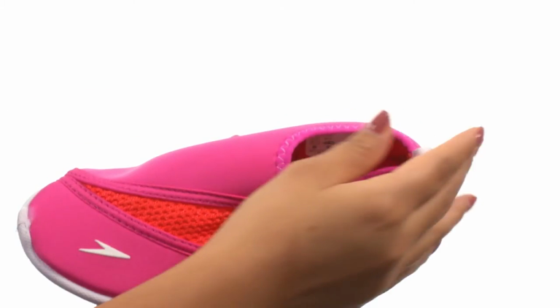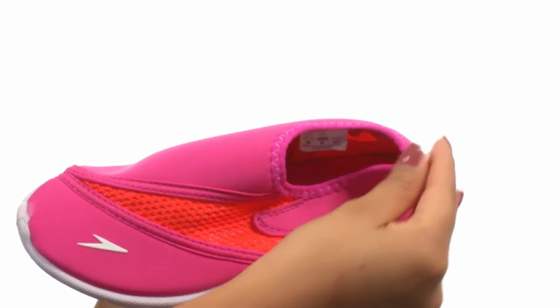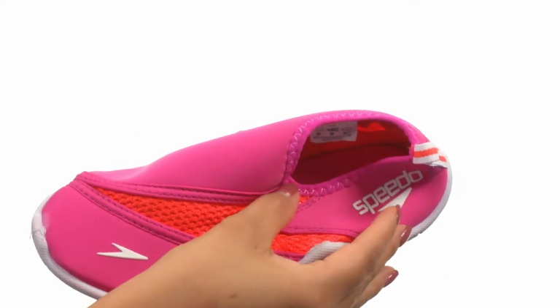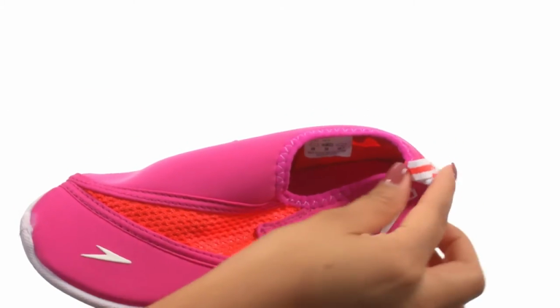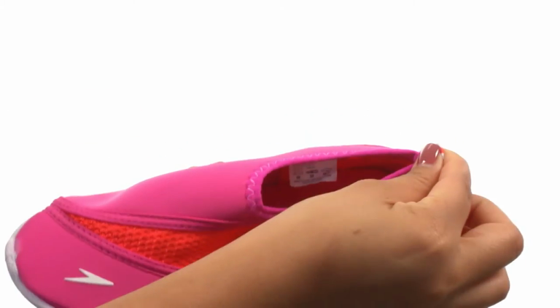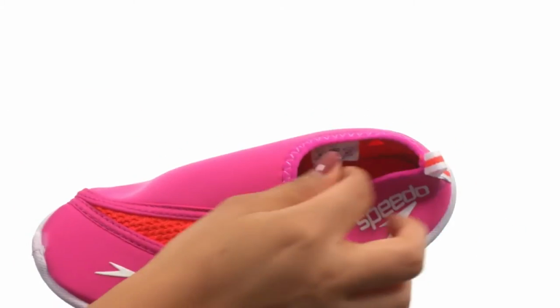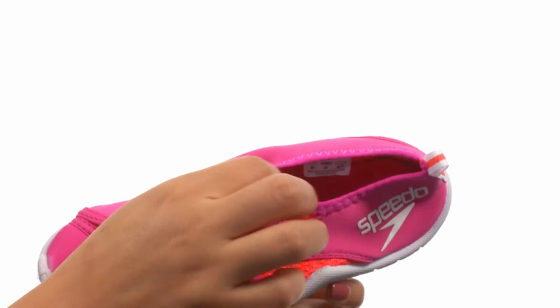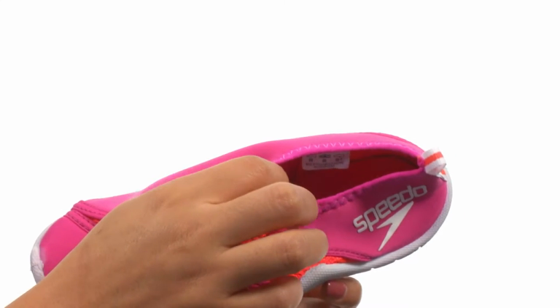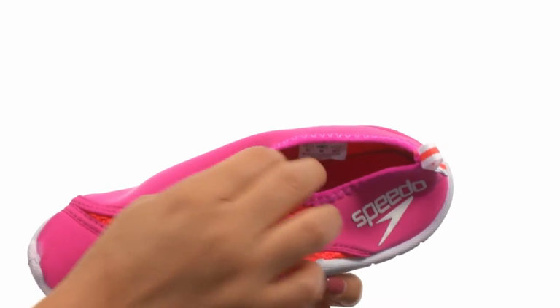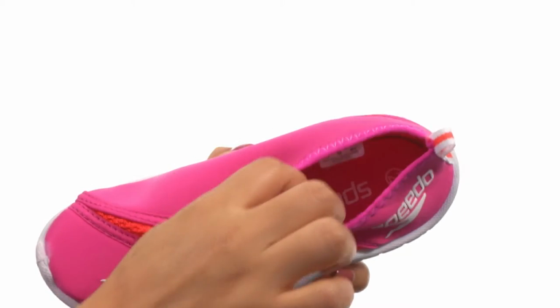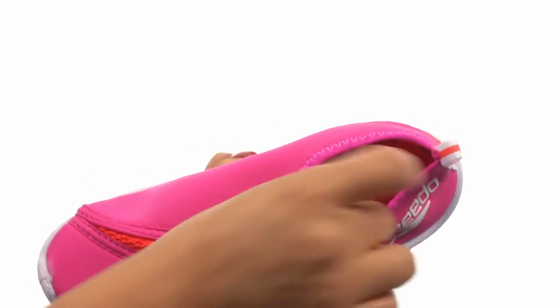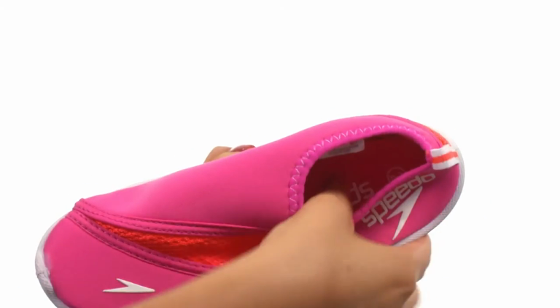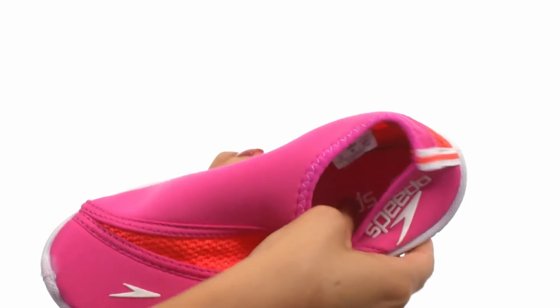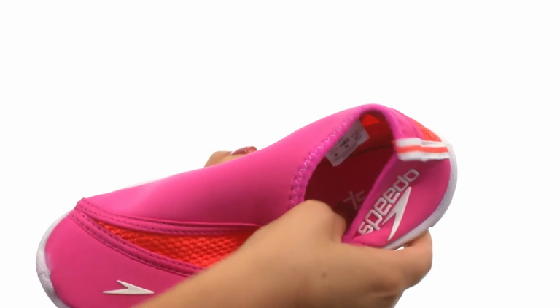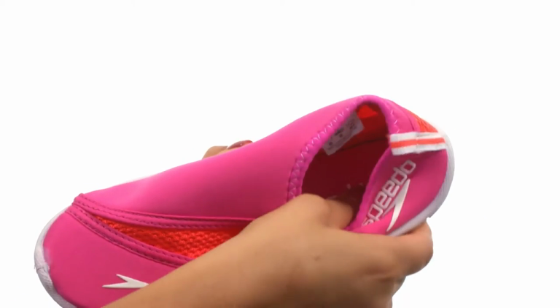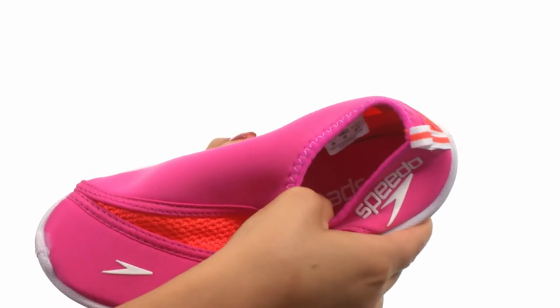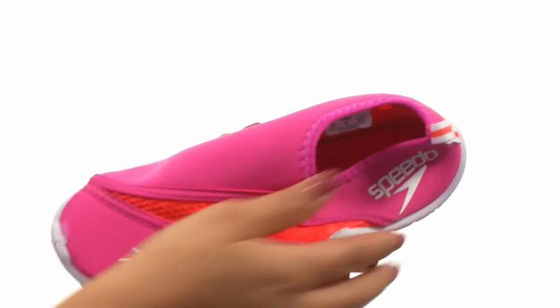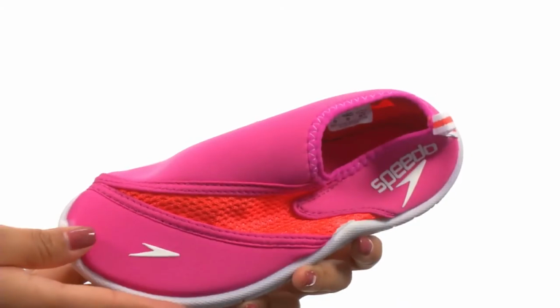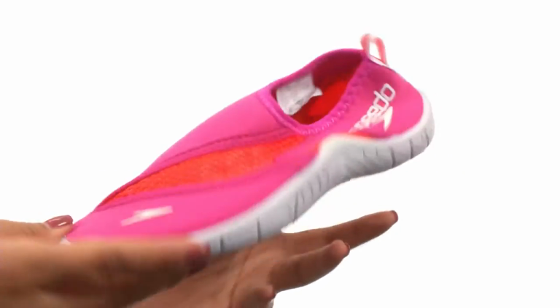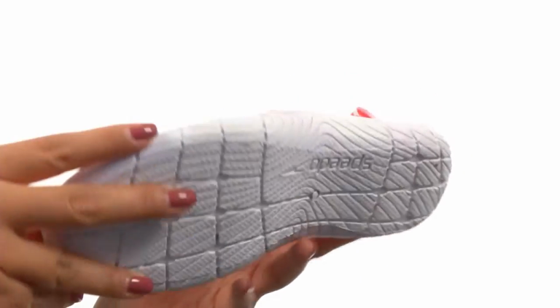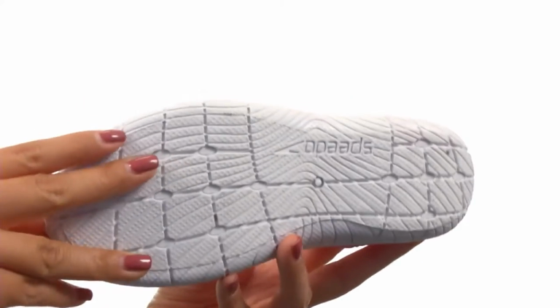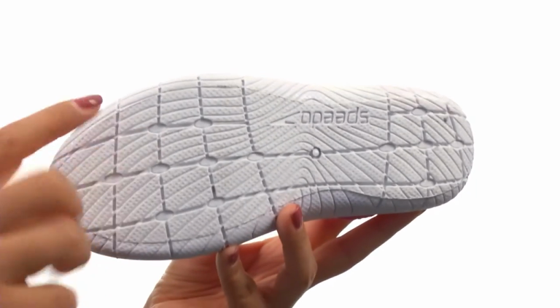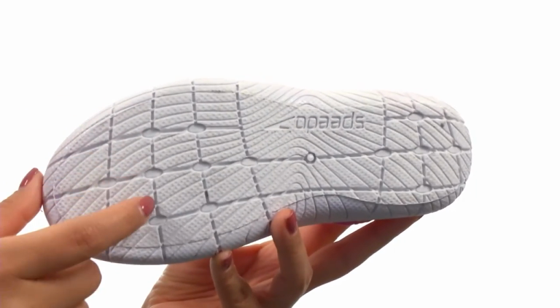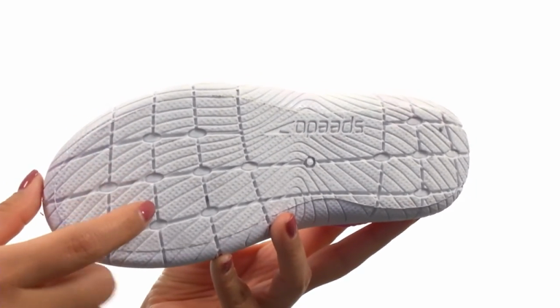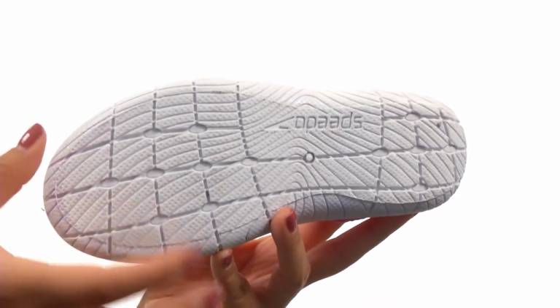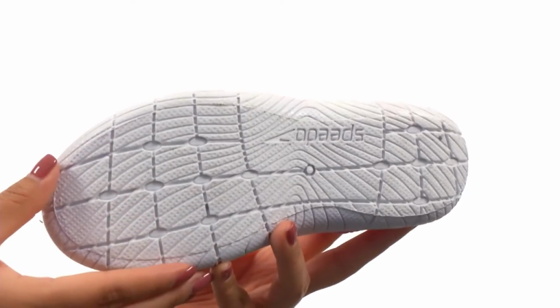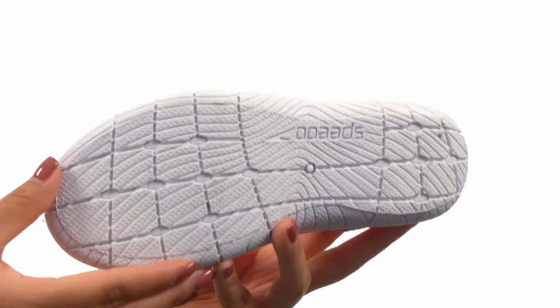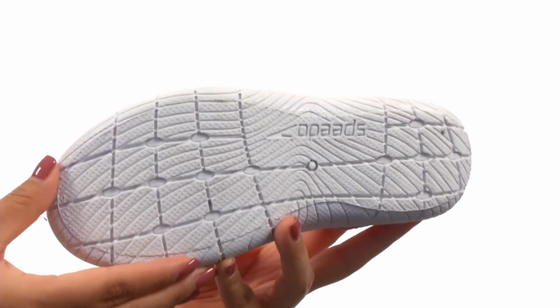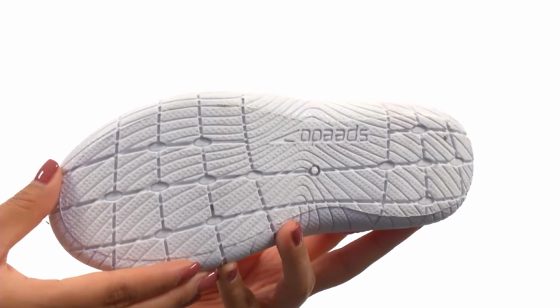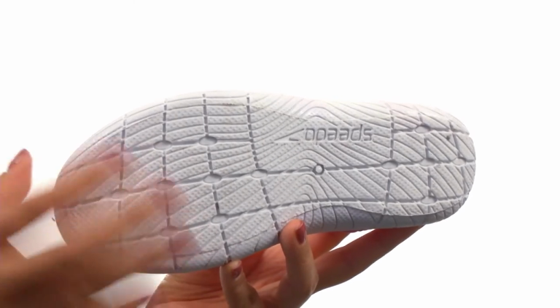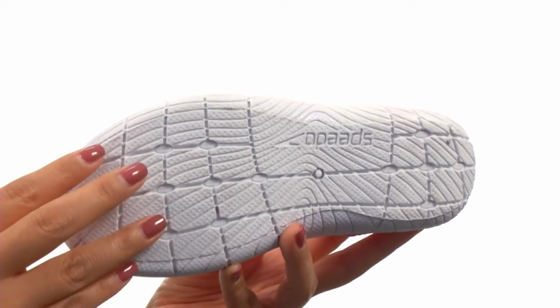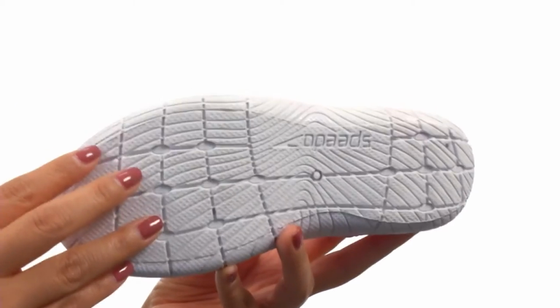There's an elastic closure with a pull tap for easy on and off wear. On the inside, there's a soft footbed that will provide comfort and support. Down at the bottom, there's an S-Track TPR outsole that is designed to minimize resistance in water and maximize traction.